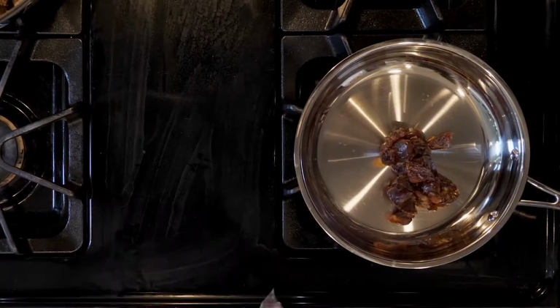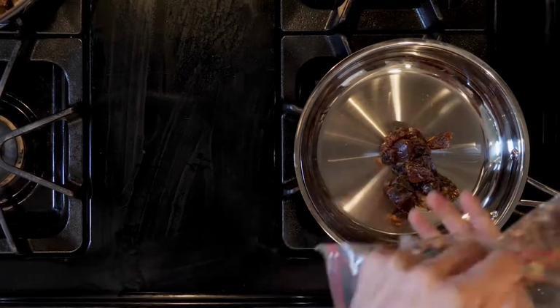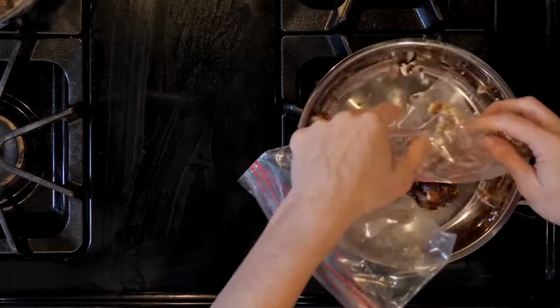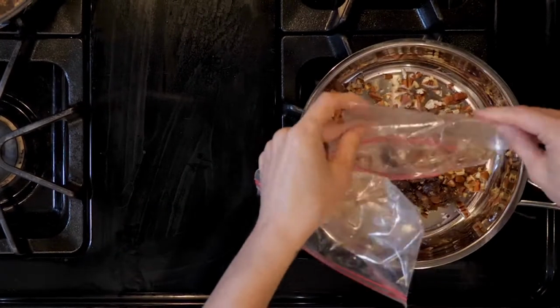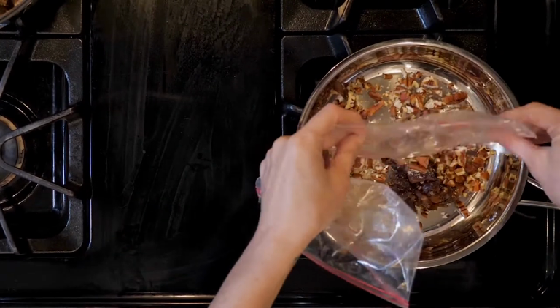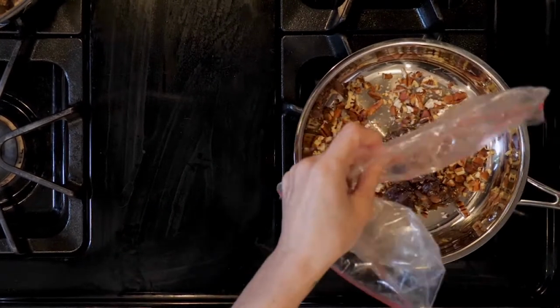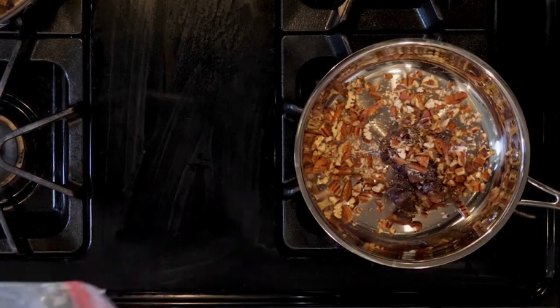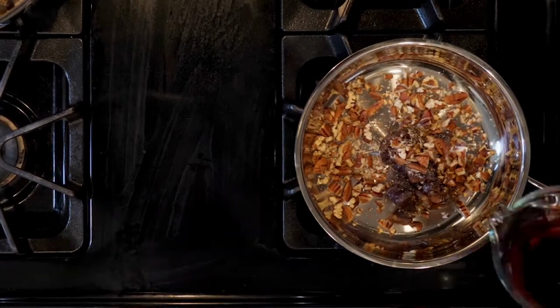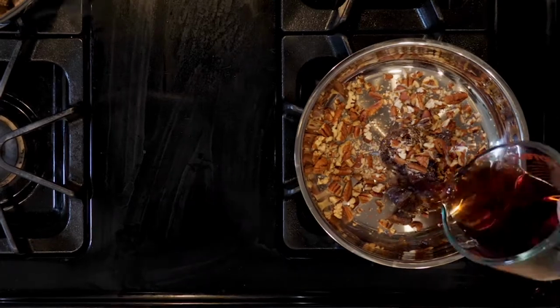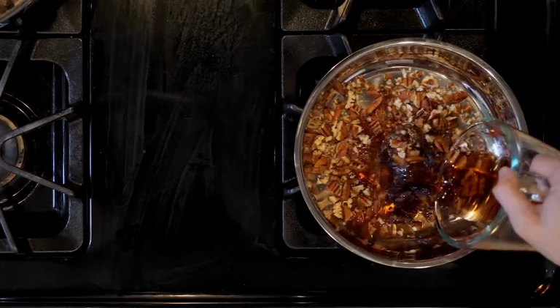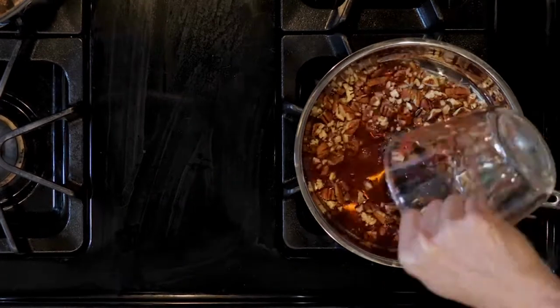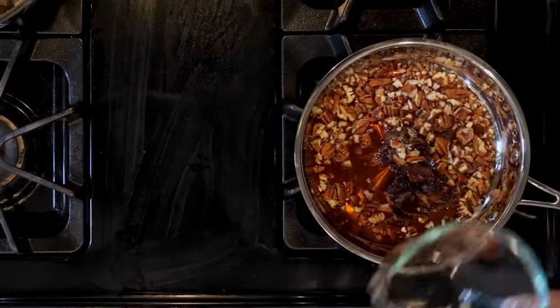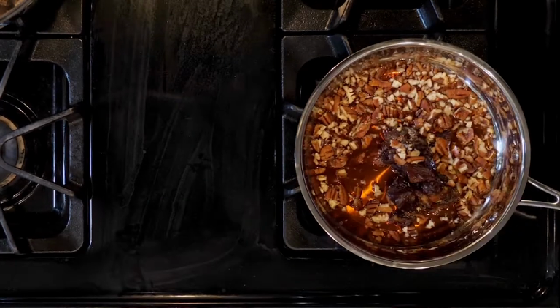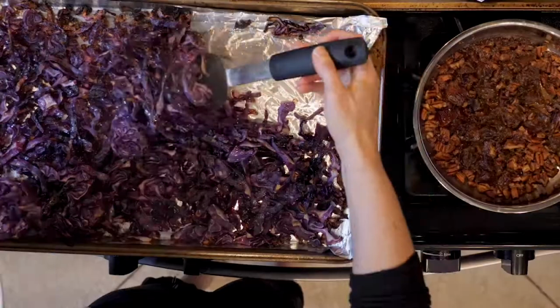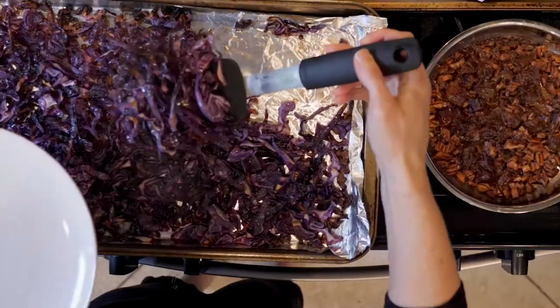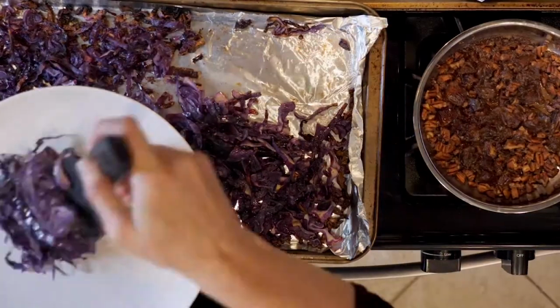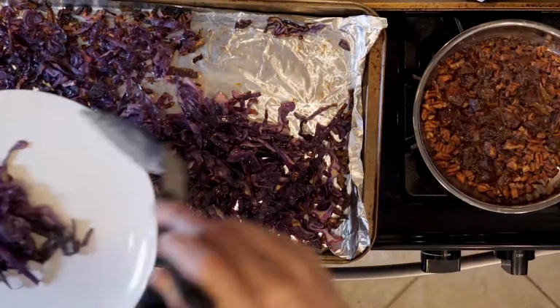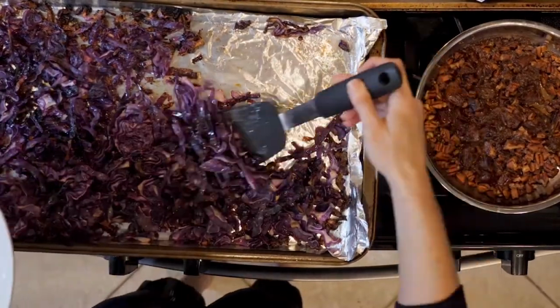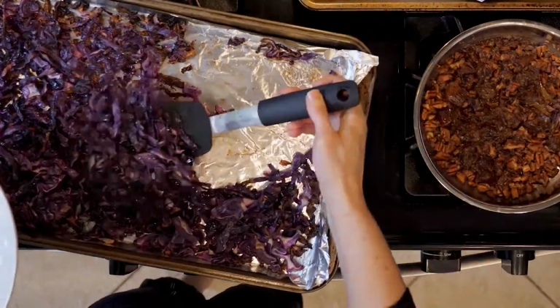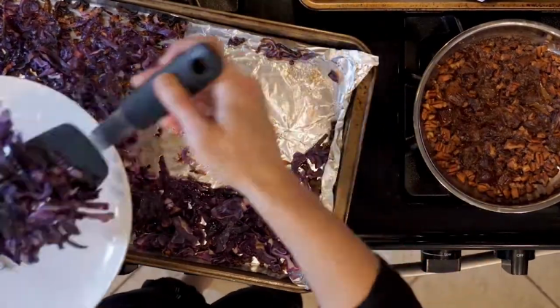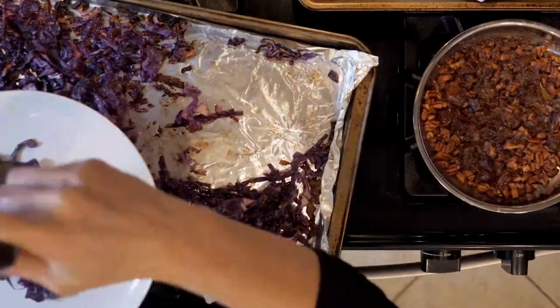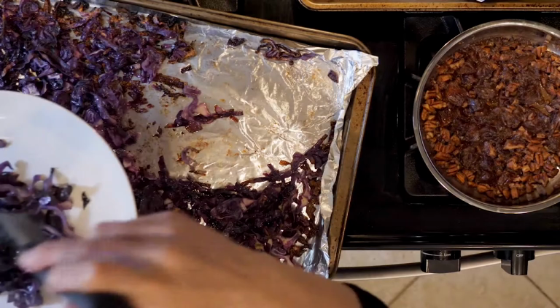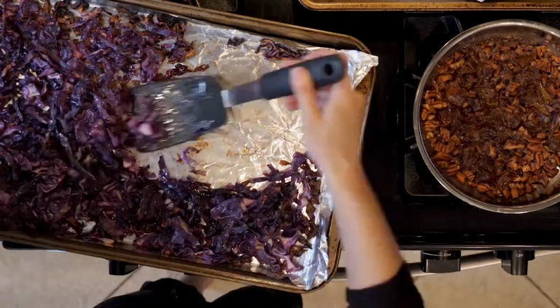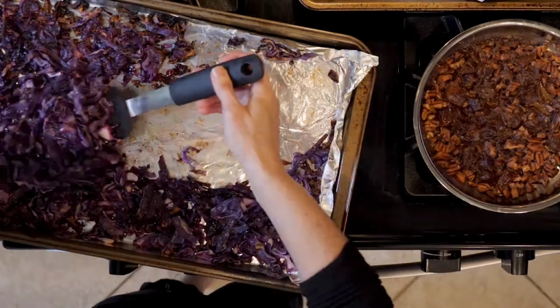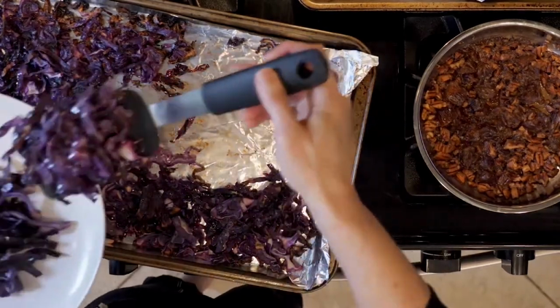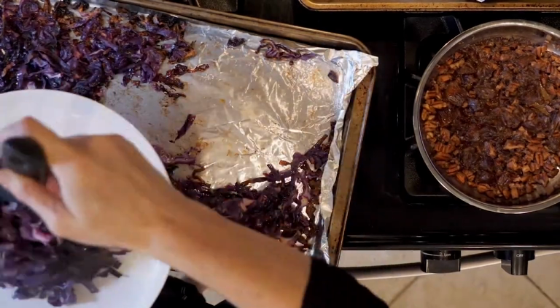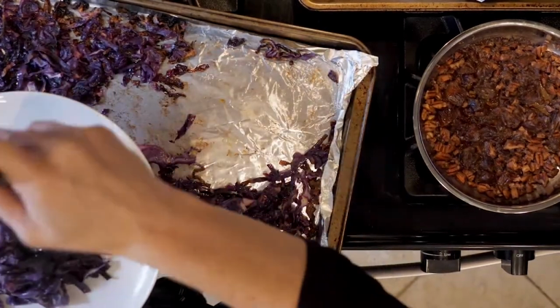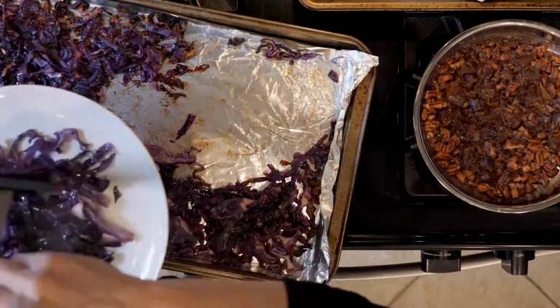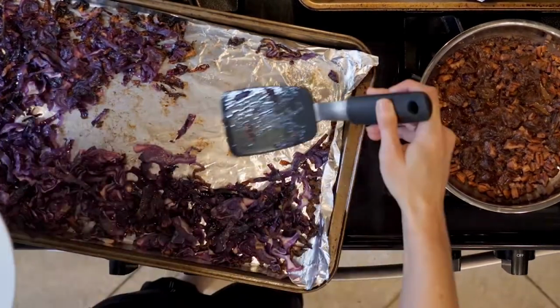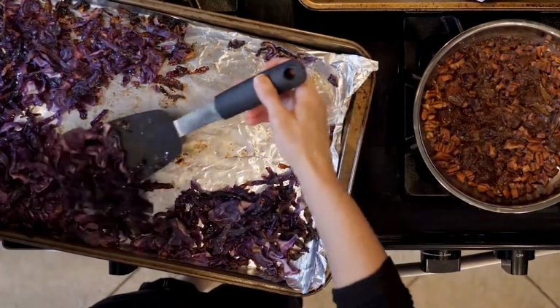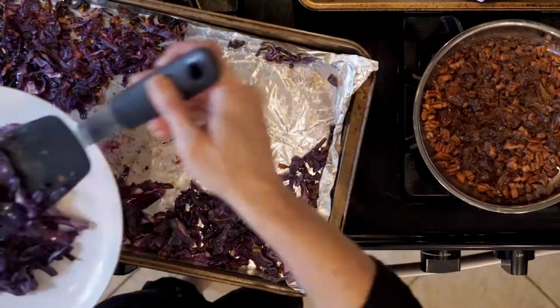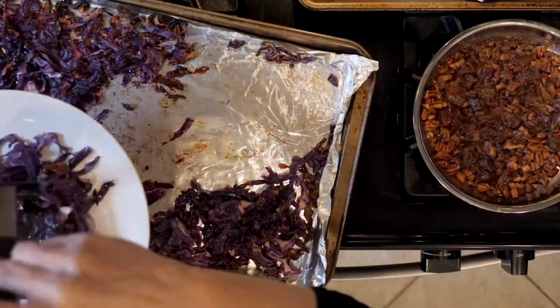When the turkey has about 10 minutes left in the oven, heat the dates, pecans, and red wine vinegar in a small pan over a low flame. Let everything heat together until you're ready to use it.